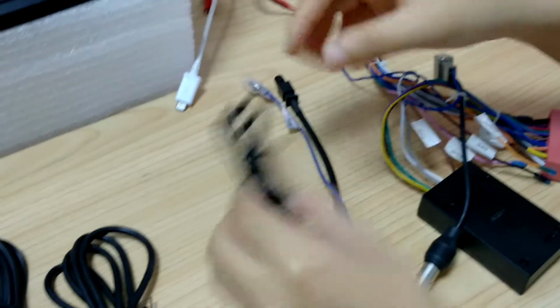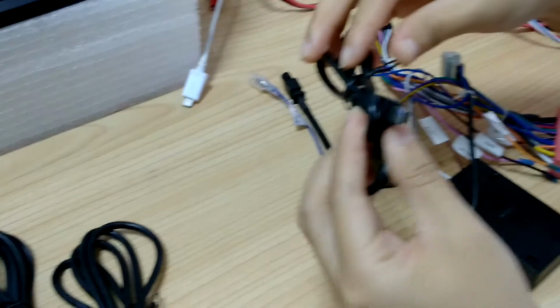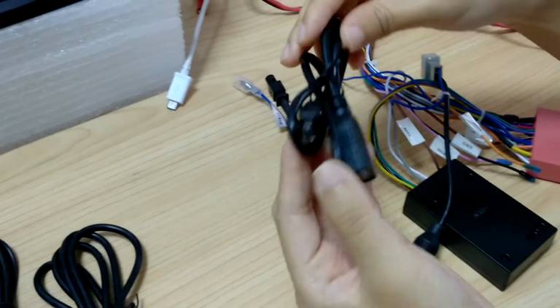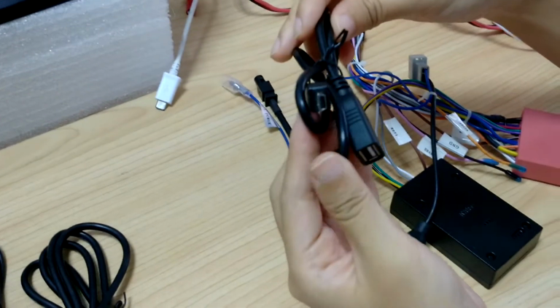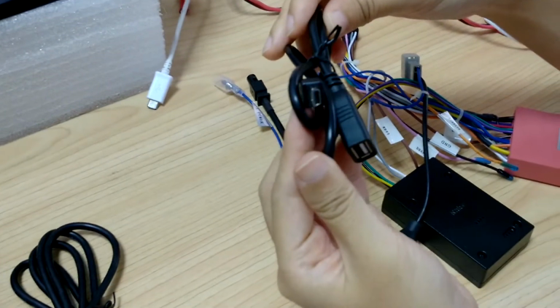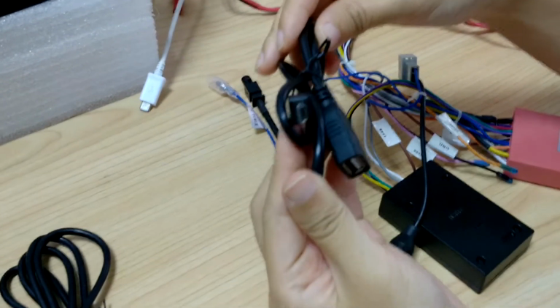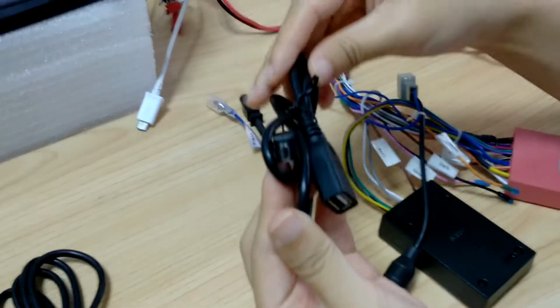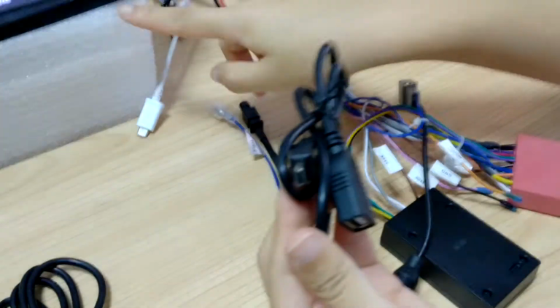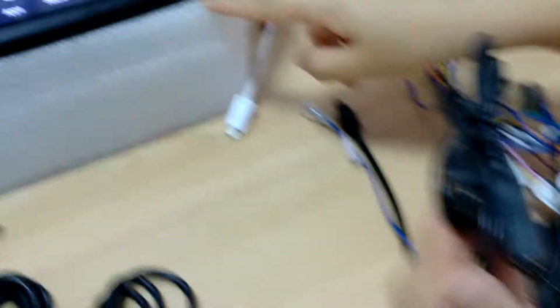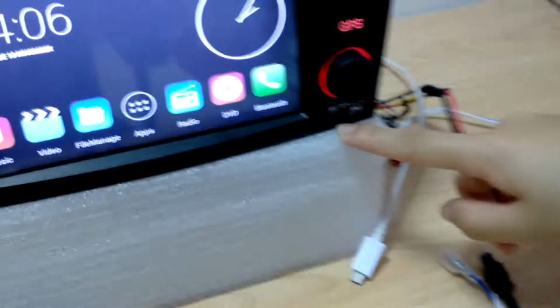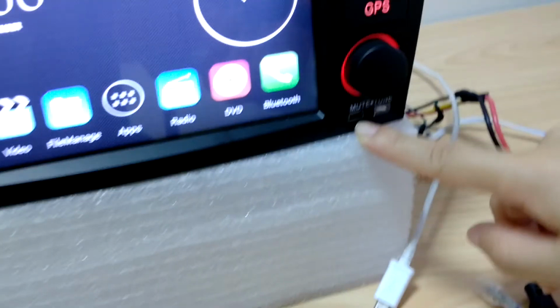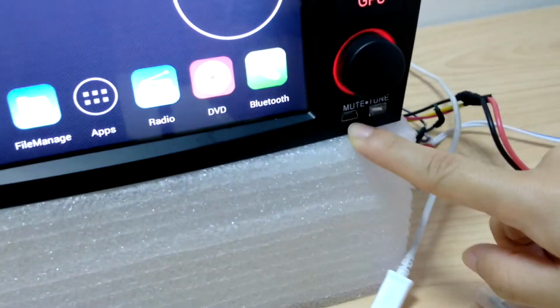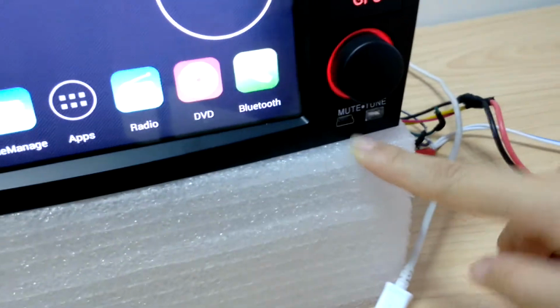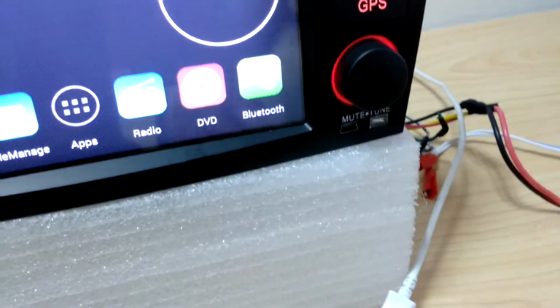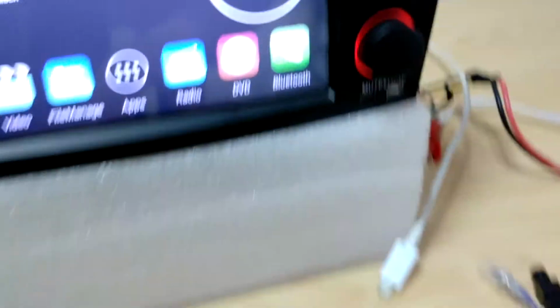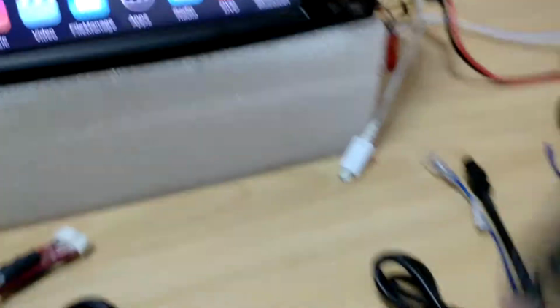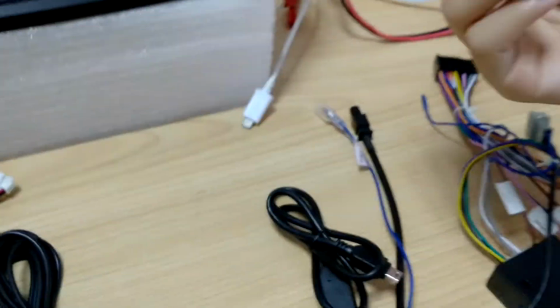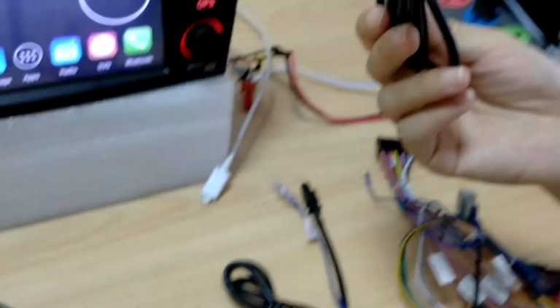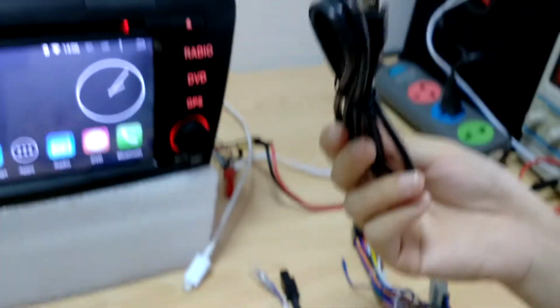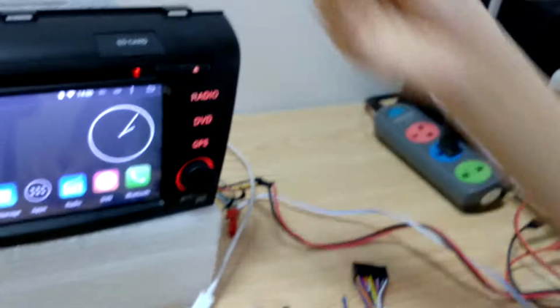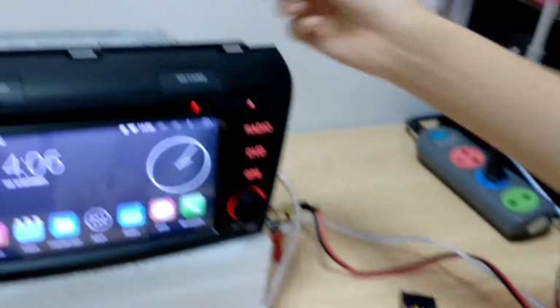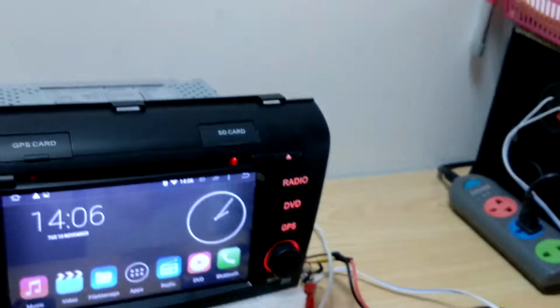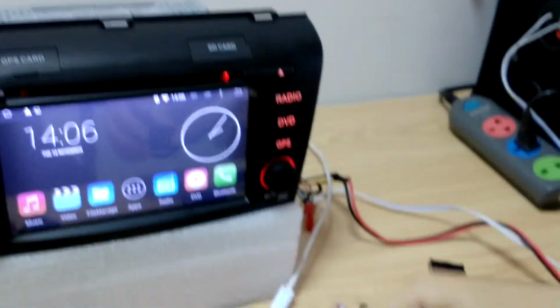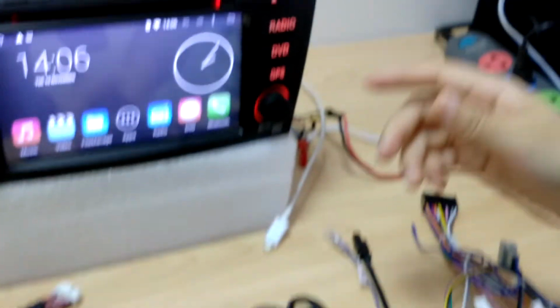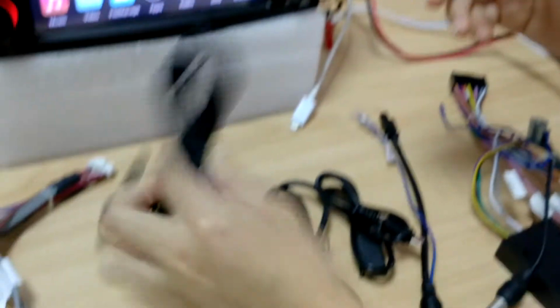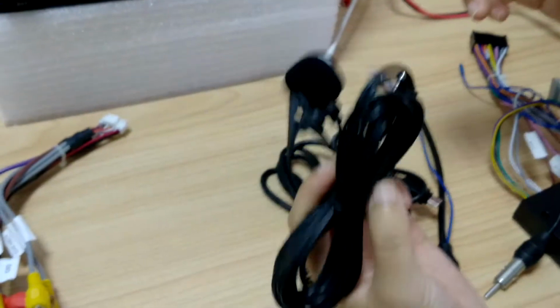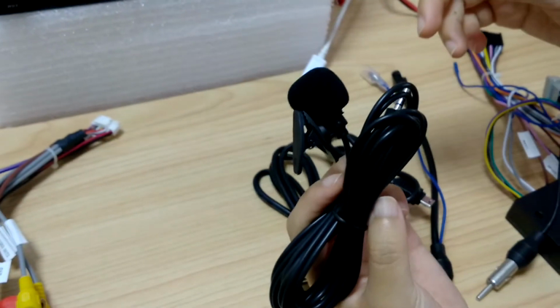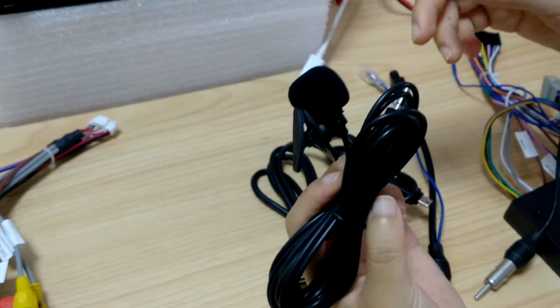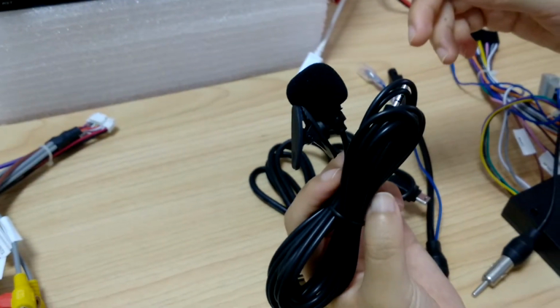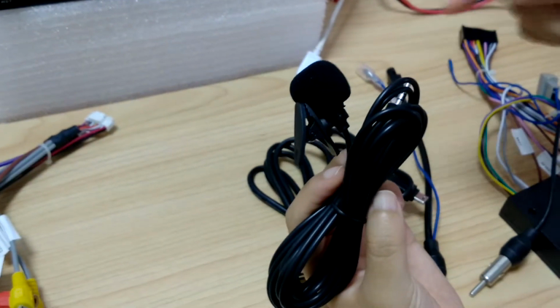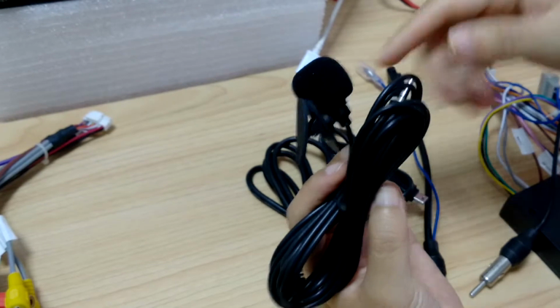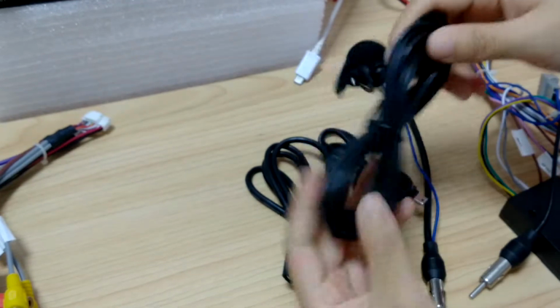And this is the short USB cable which is for front panel use. And this one is the long USB cable which is for back USB input use. External microphone as an extra gift because...